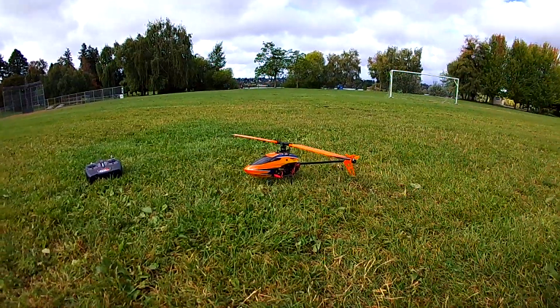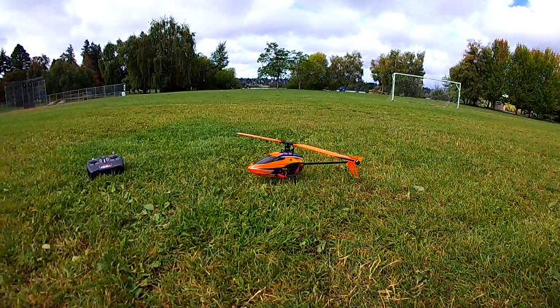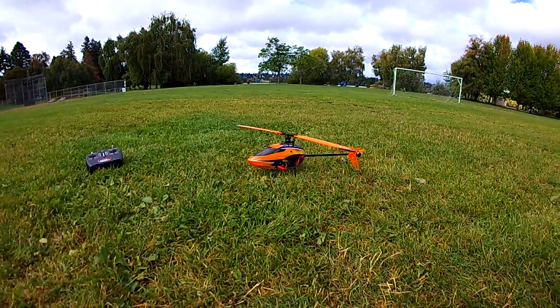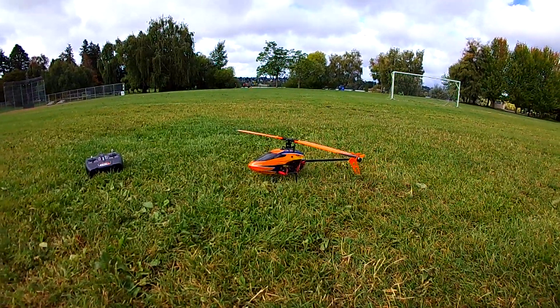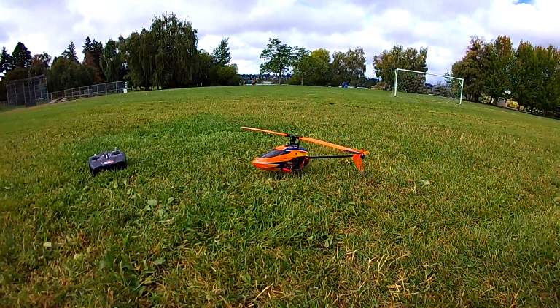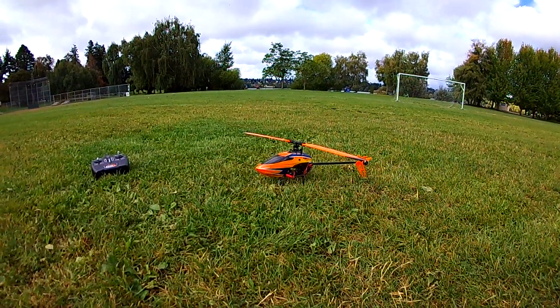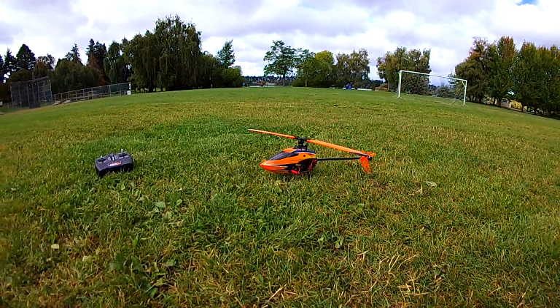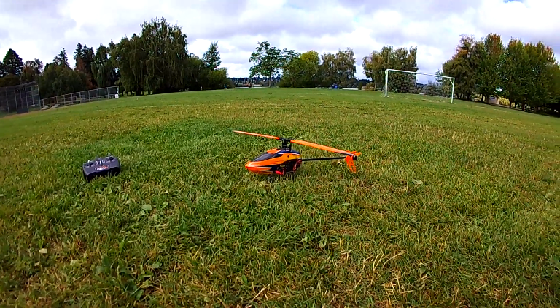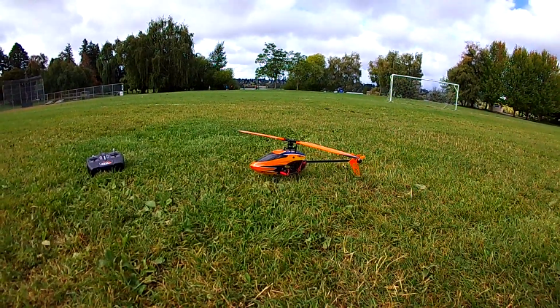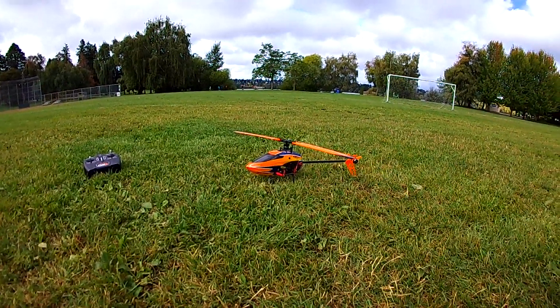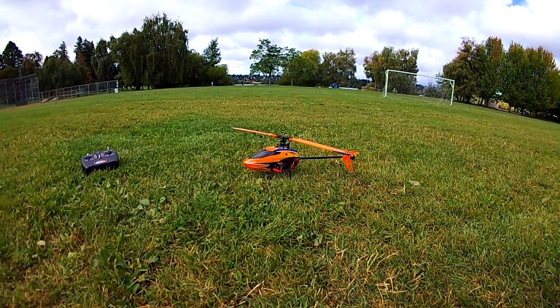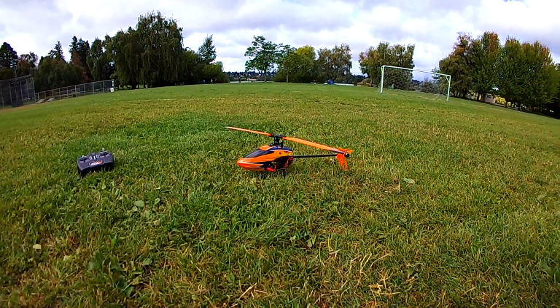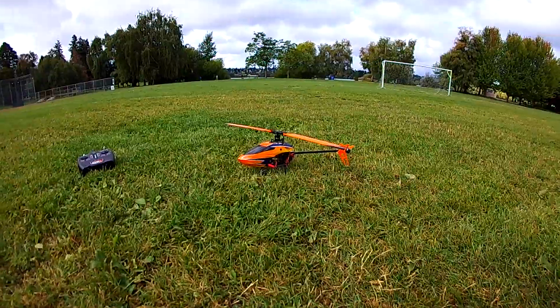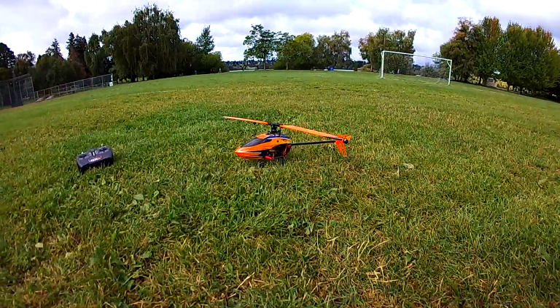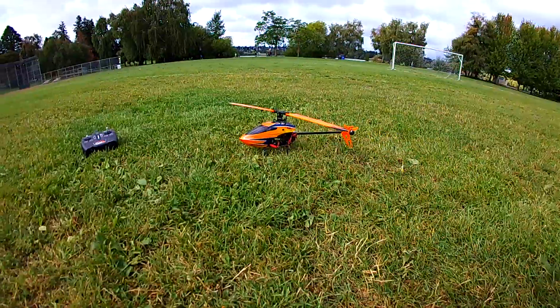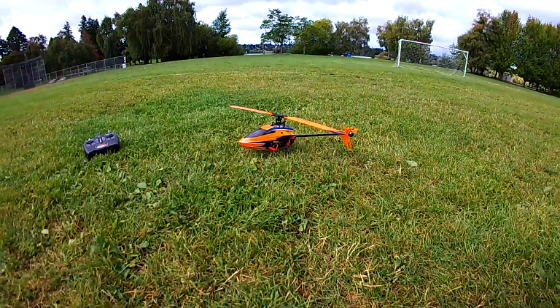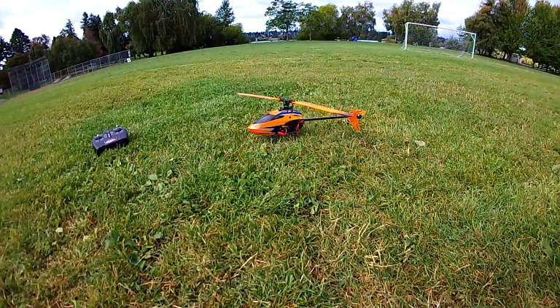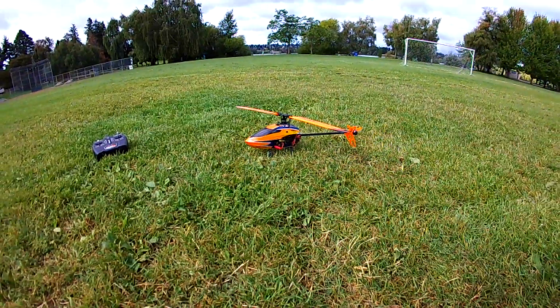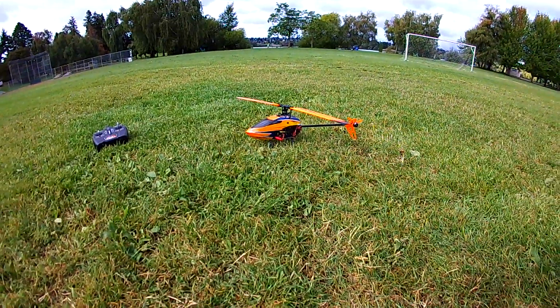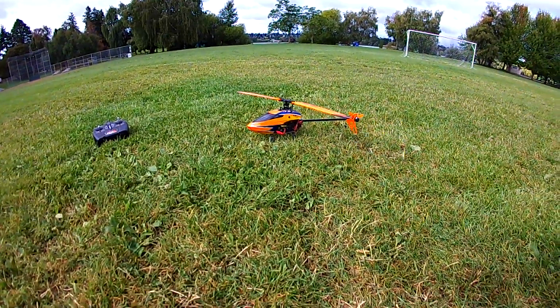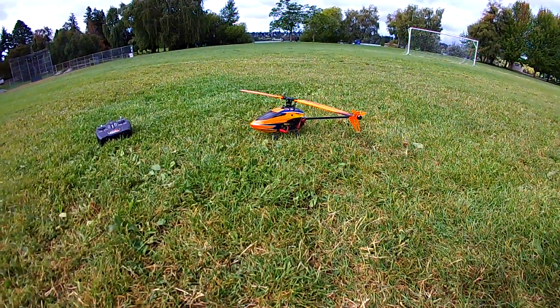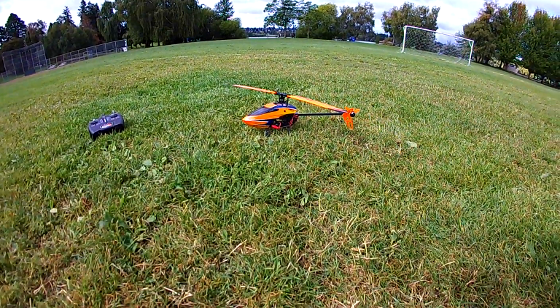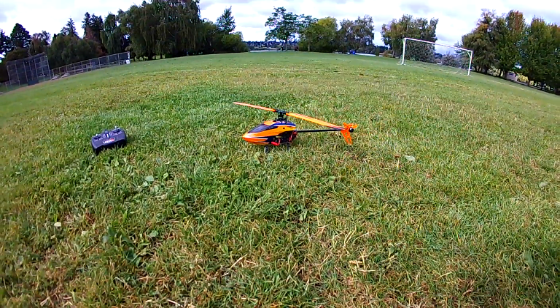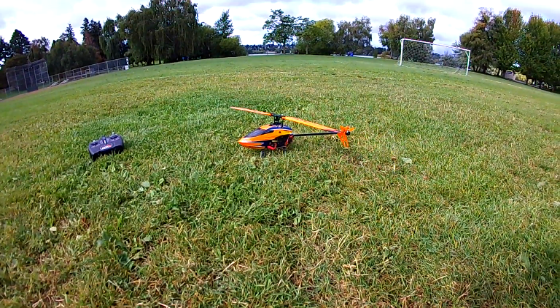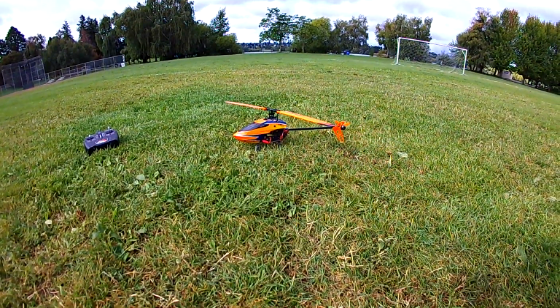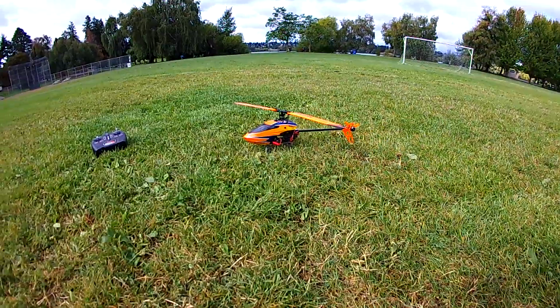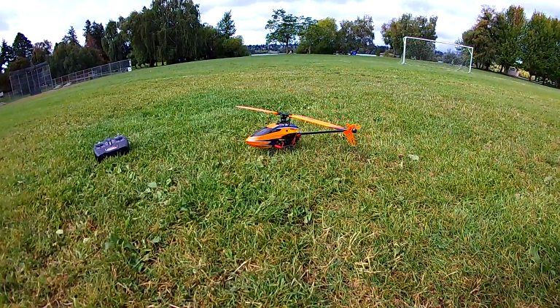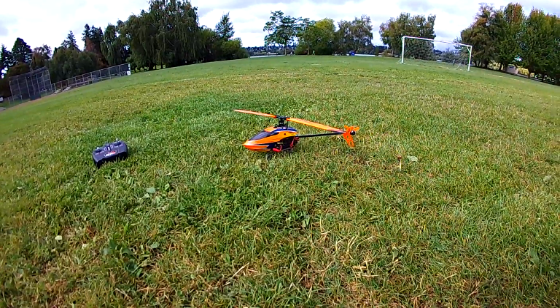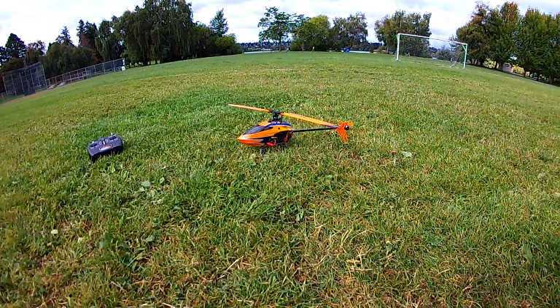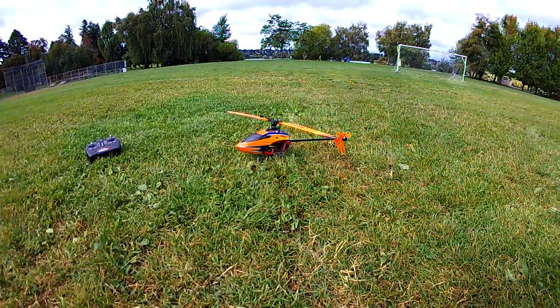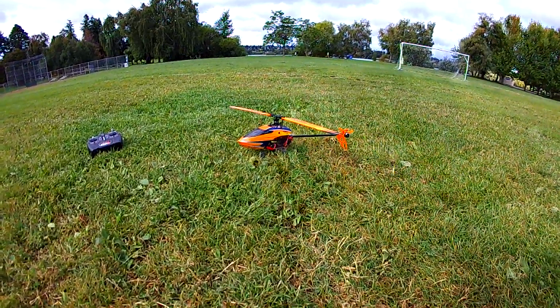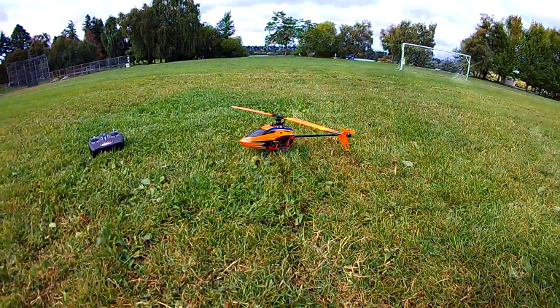I put the highest speed Ultra micro SD card I could find in here — the most suitable for HD recording. I upgraded the card from what I used on my previous test flight that I posted yesterday.